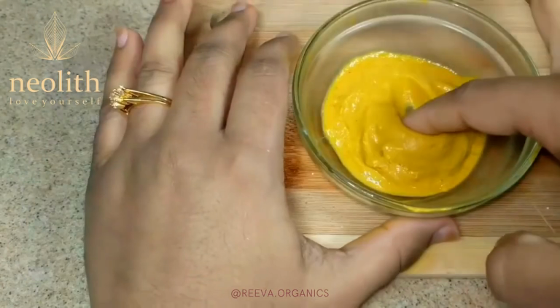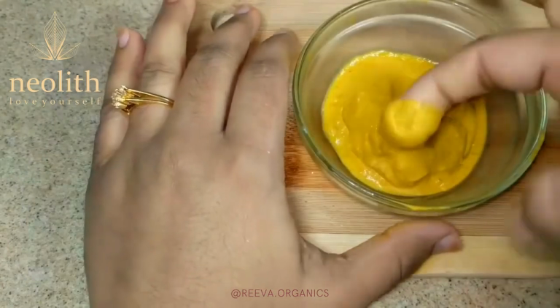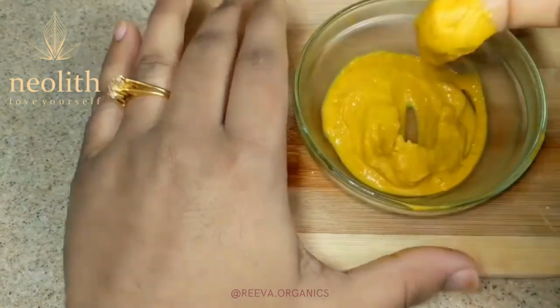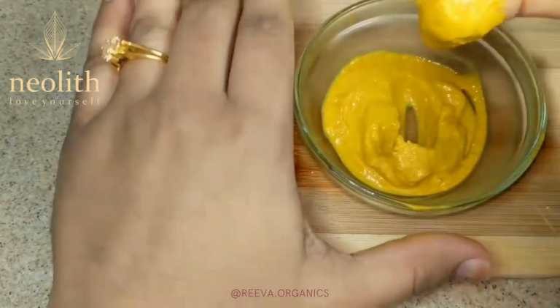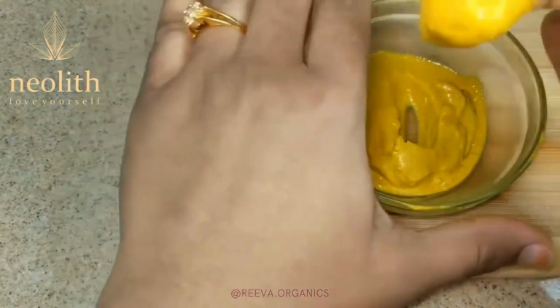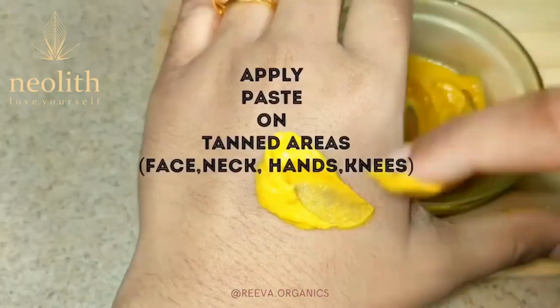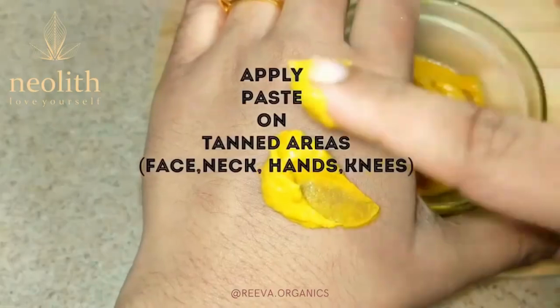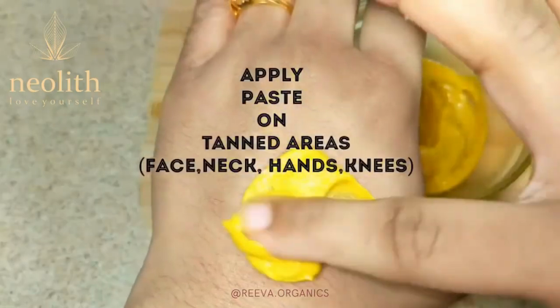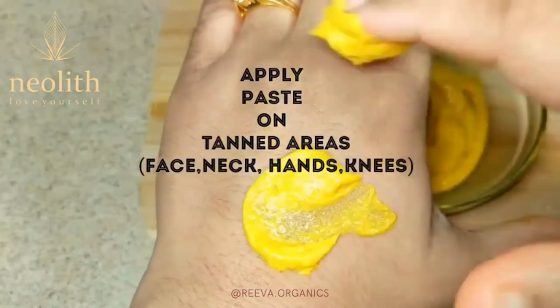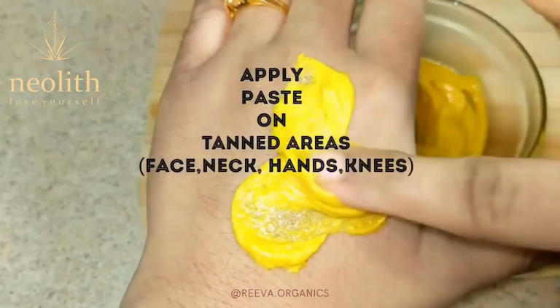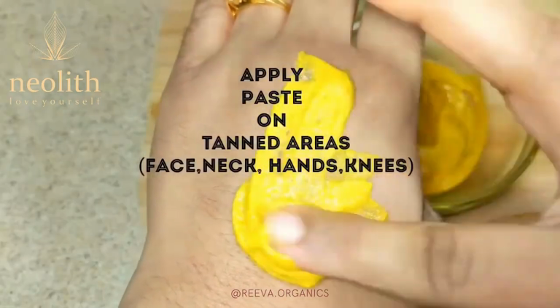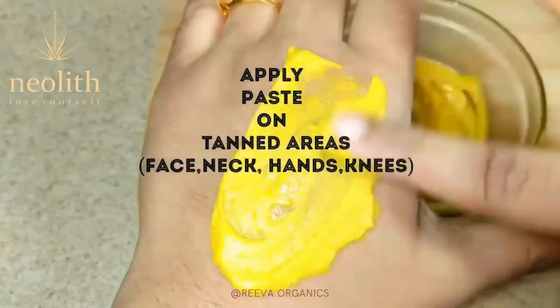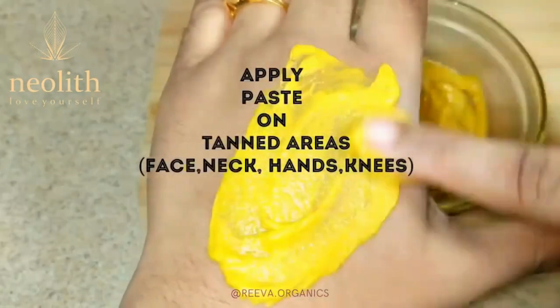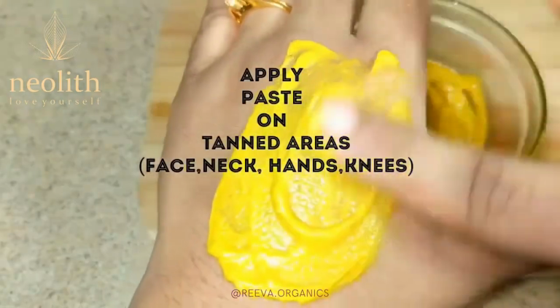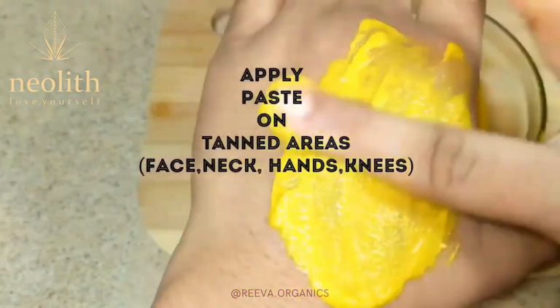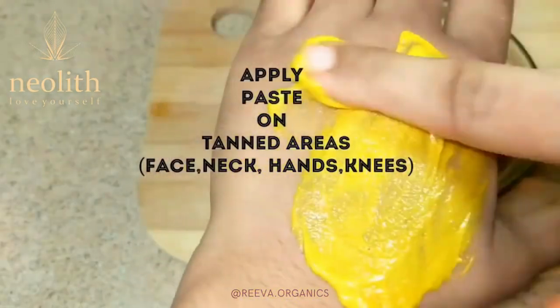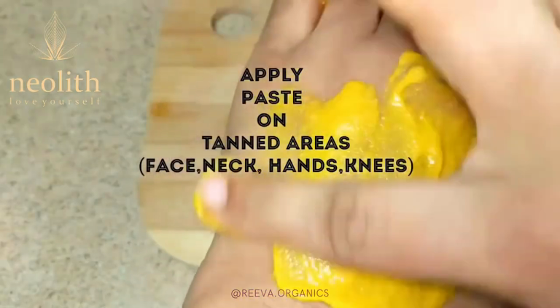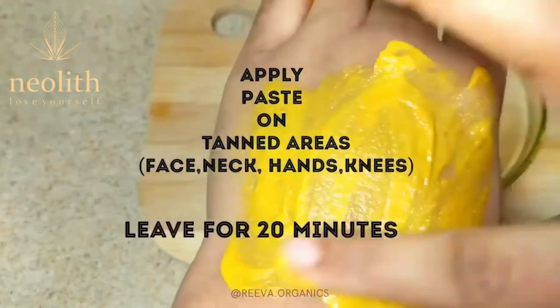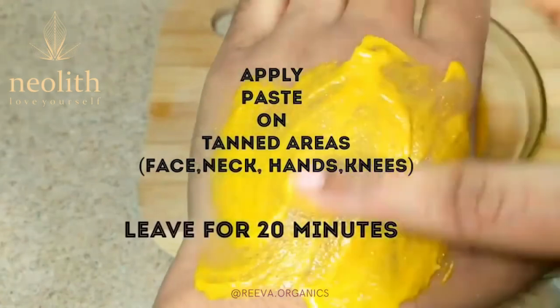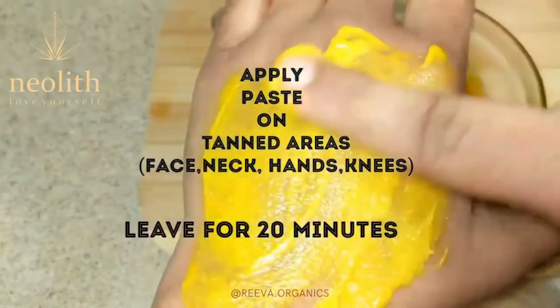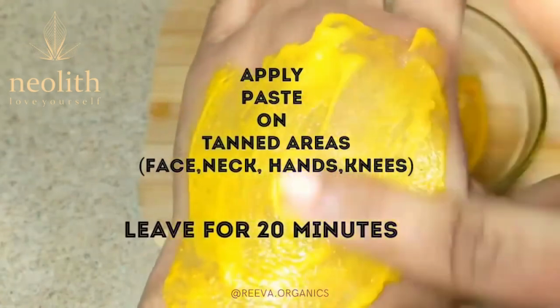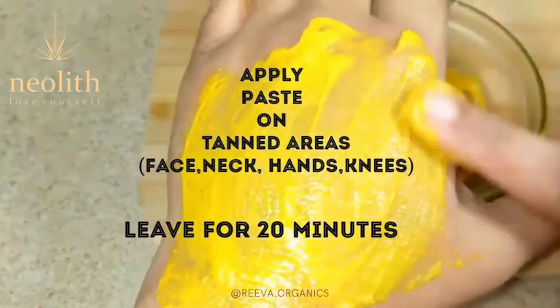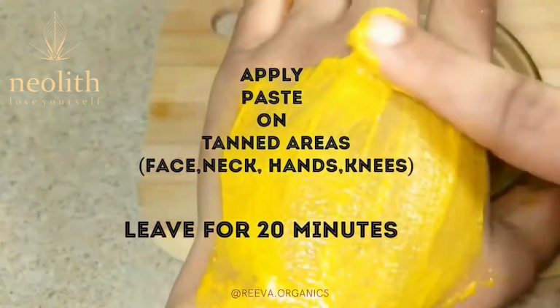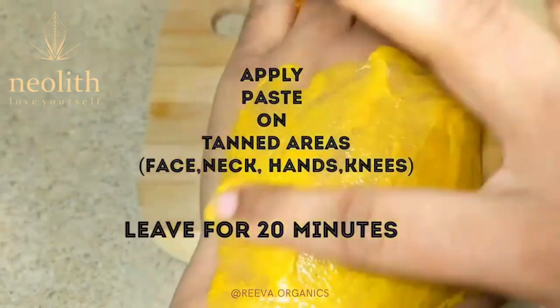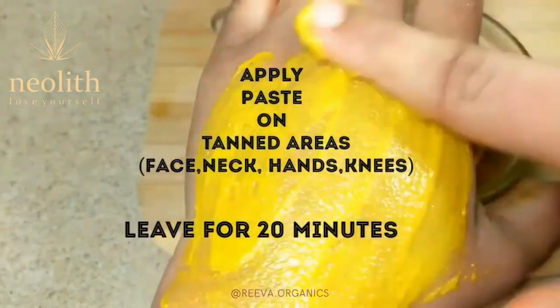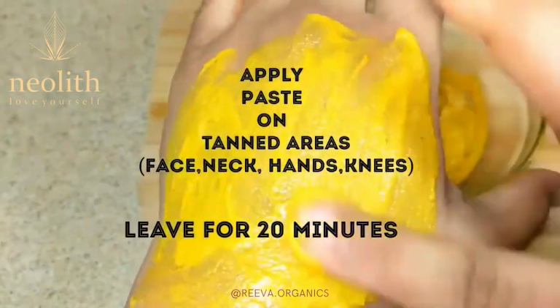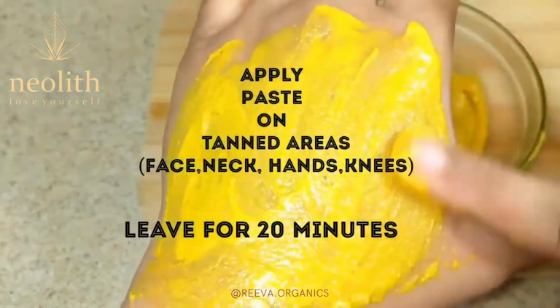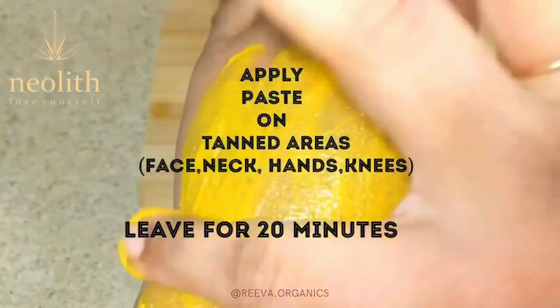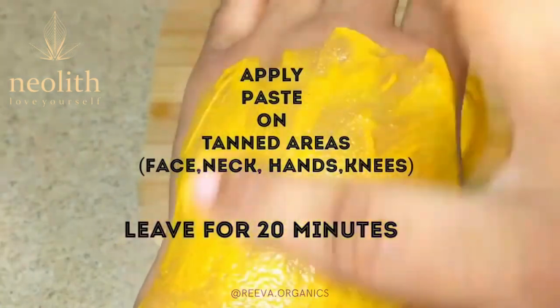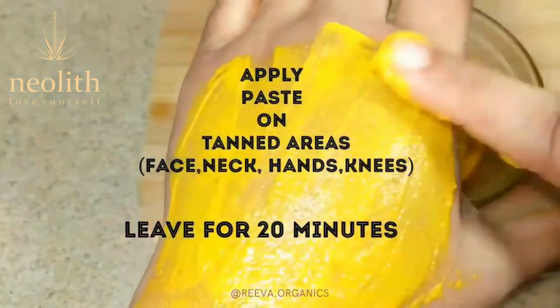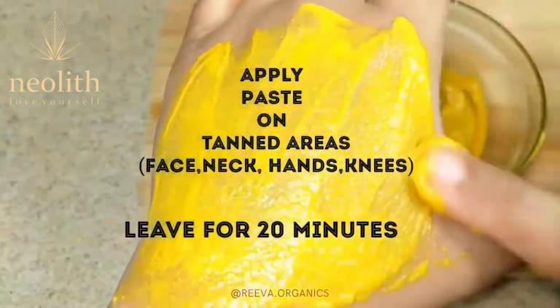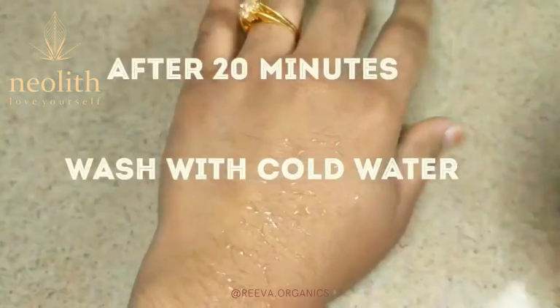Apply this mixture on the tanned areas and leave it for 20 minutes. After 20 minutes, wash it off with cold water.